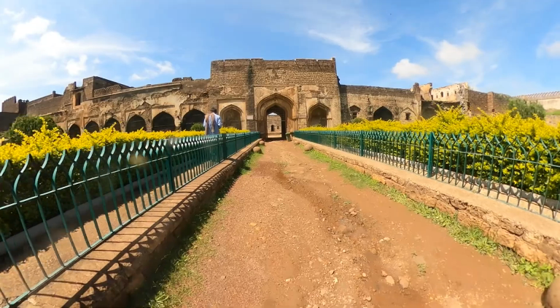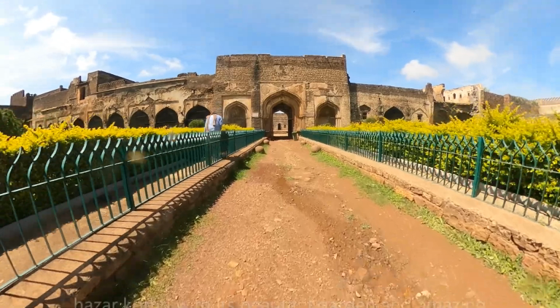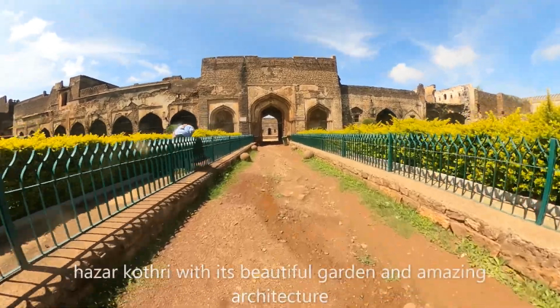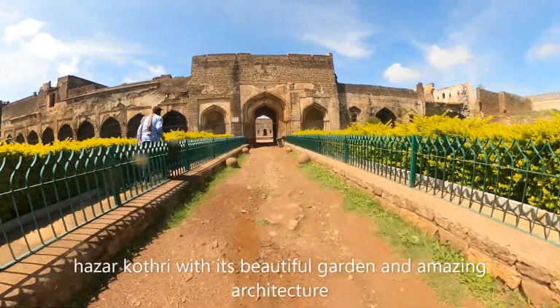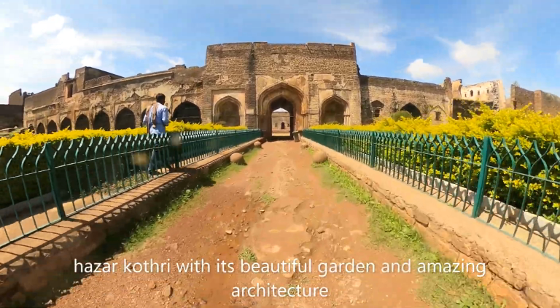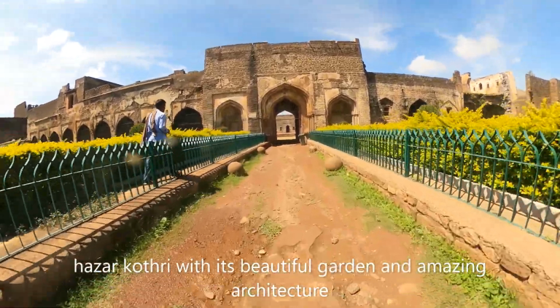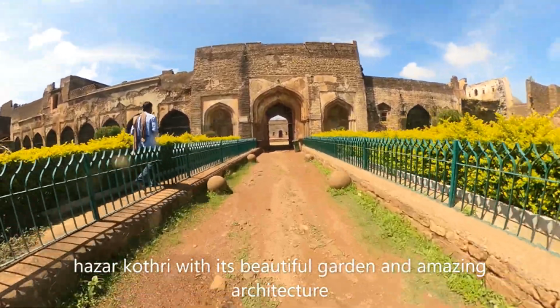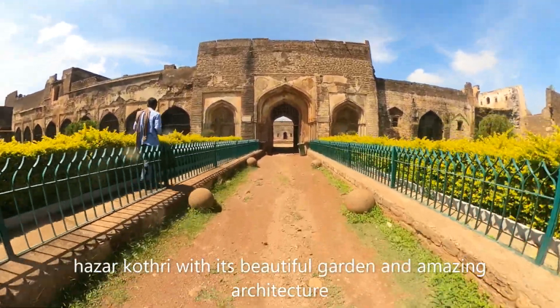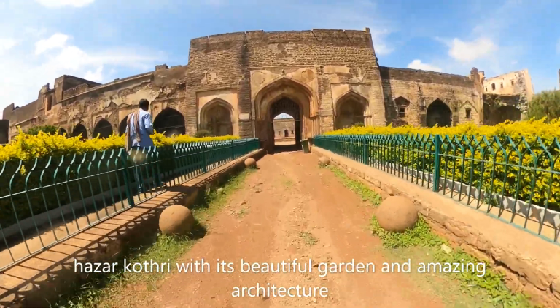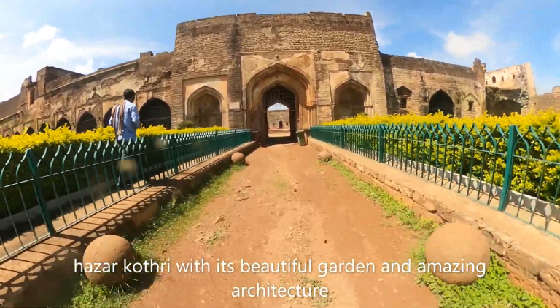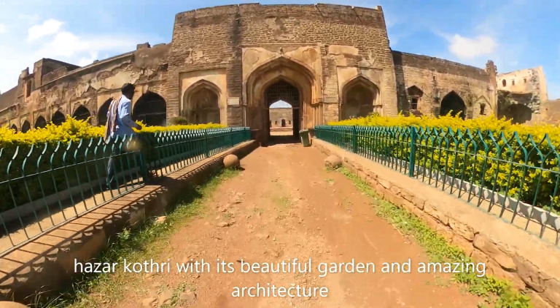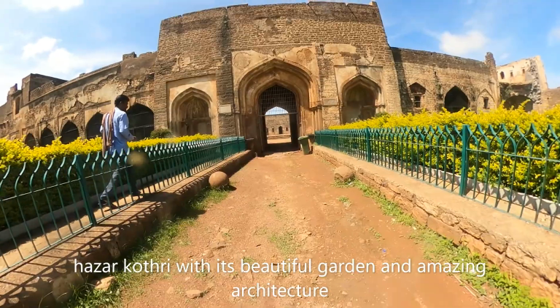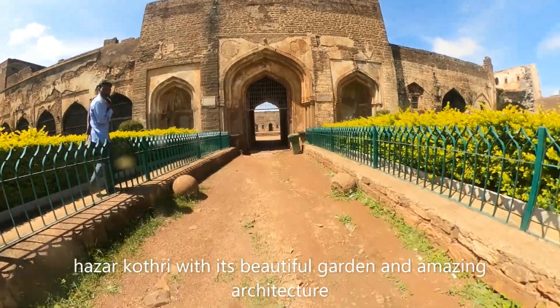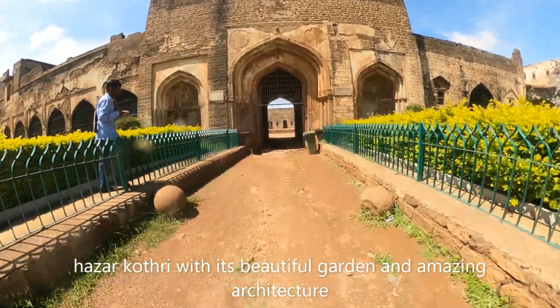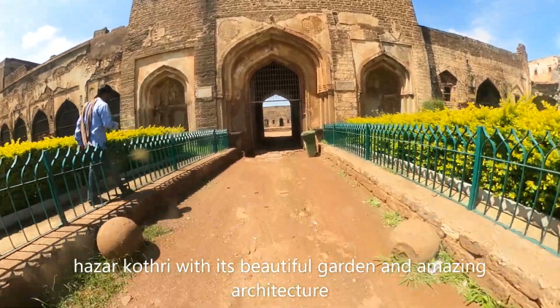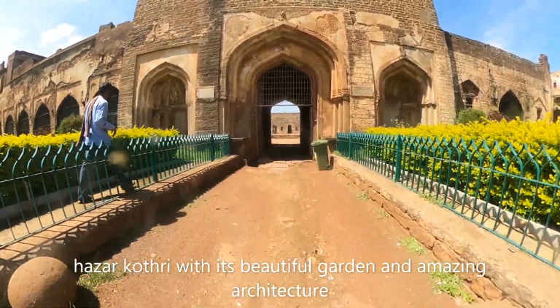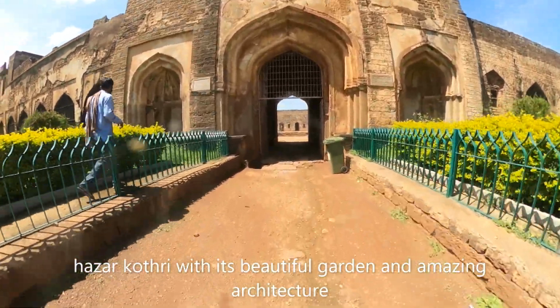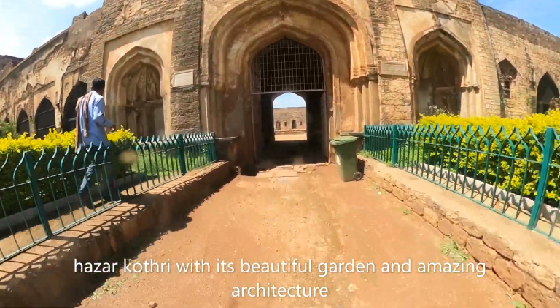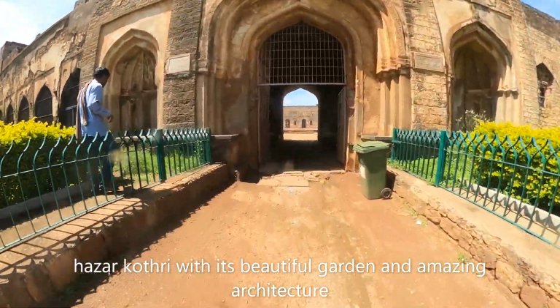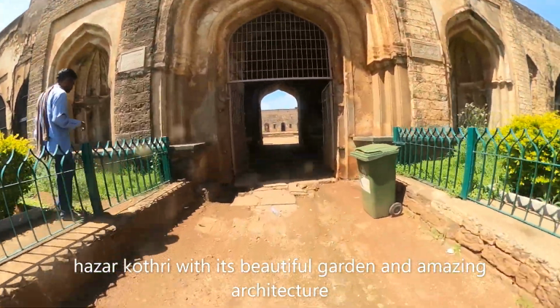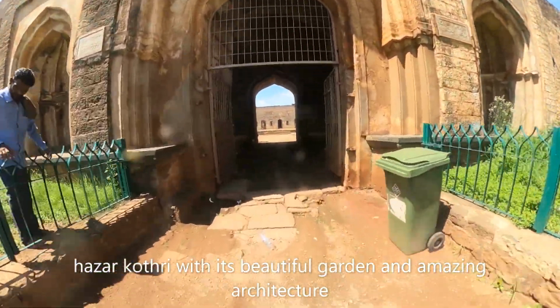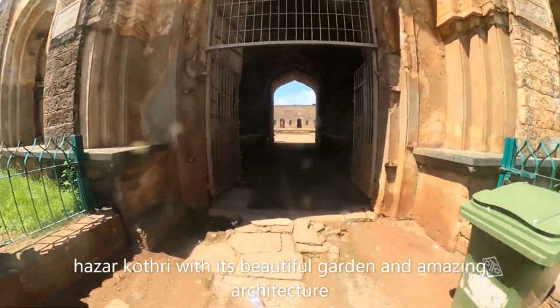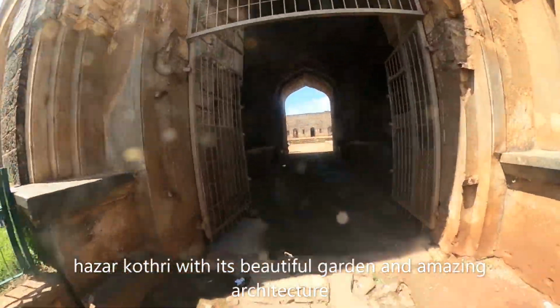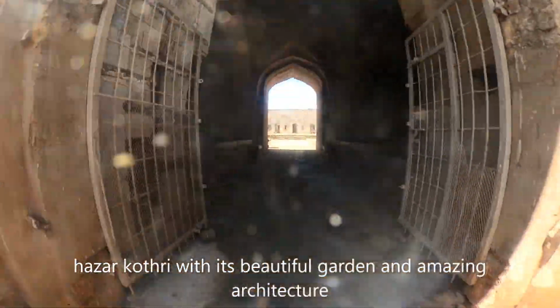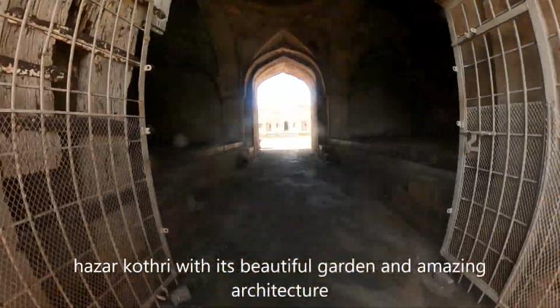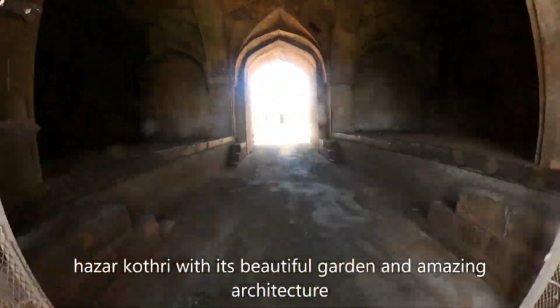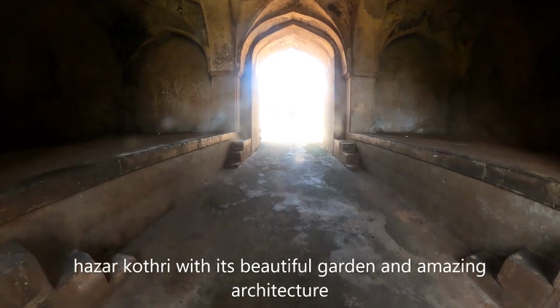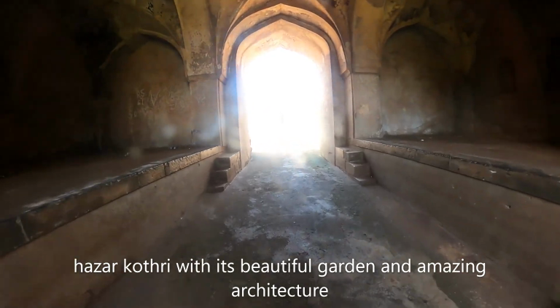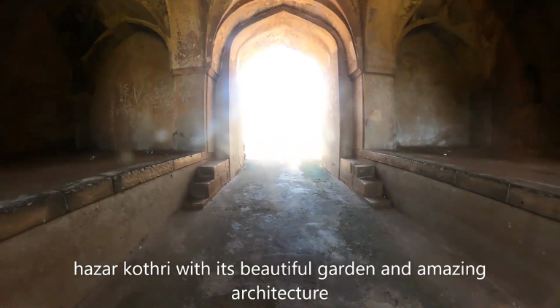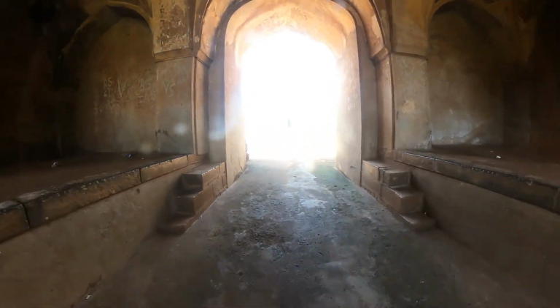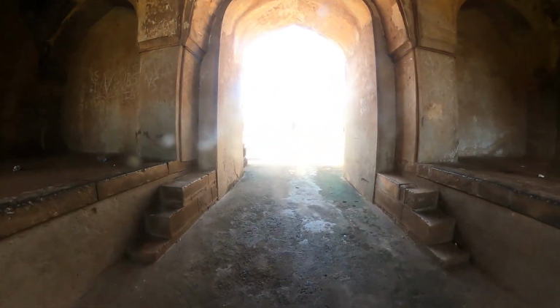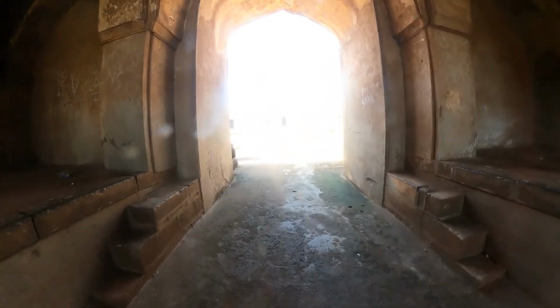Walking forward, you will reach Hazar Kothri, which has a beautiful garden outside. Going in, the architecture will reveal itself, making it a good place for photography.